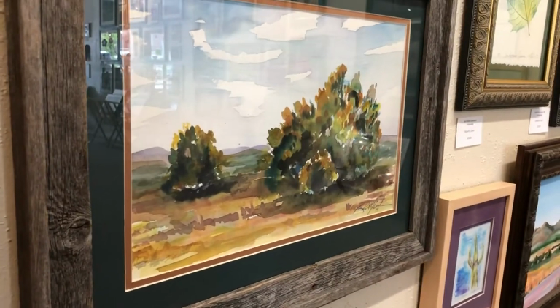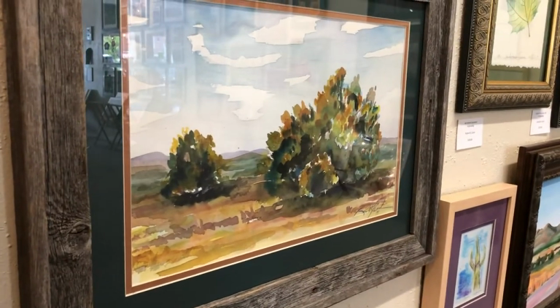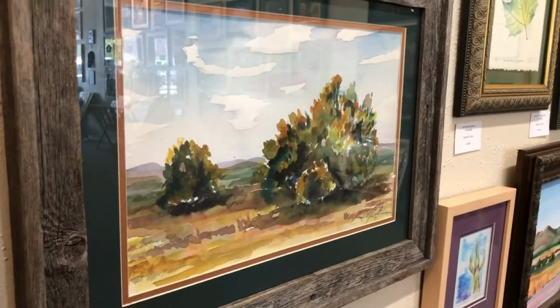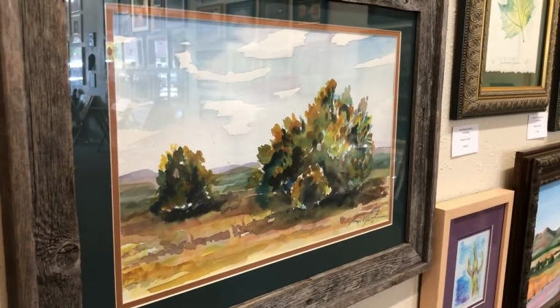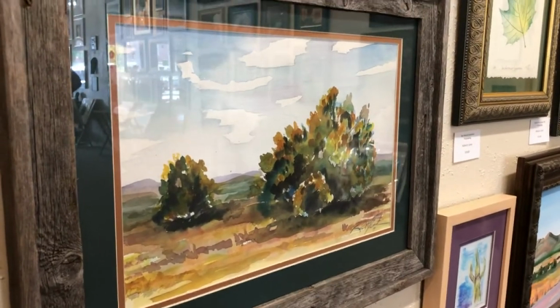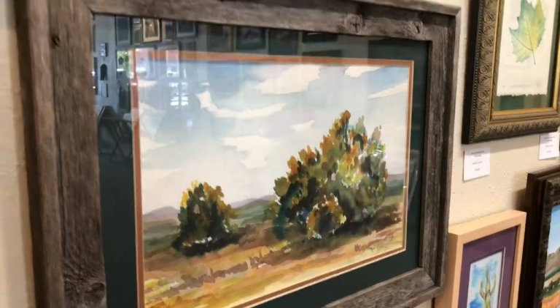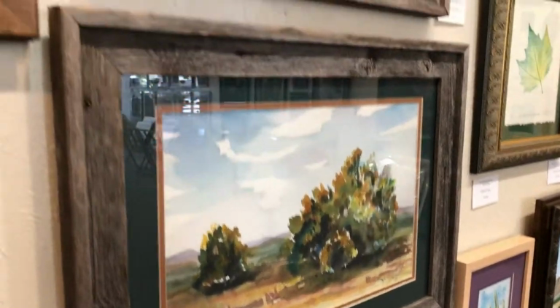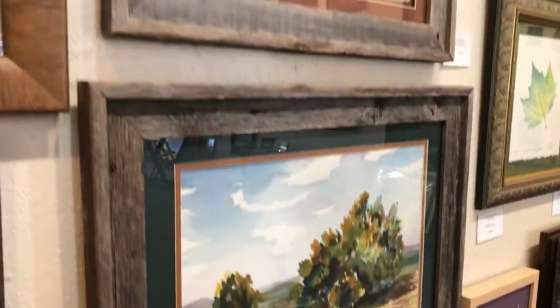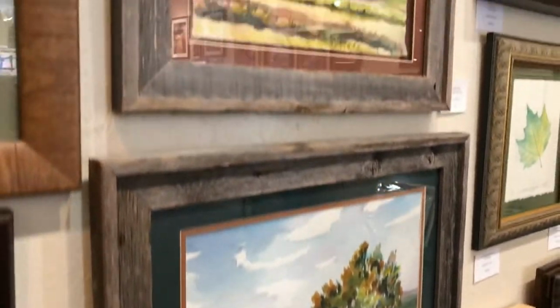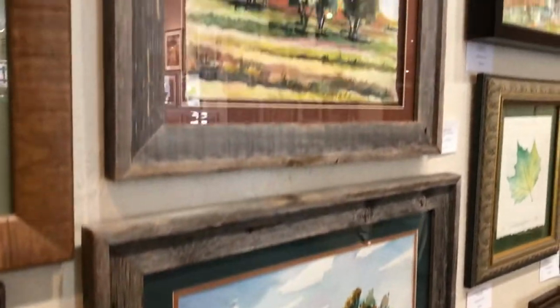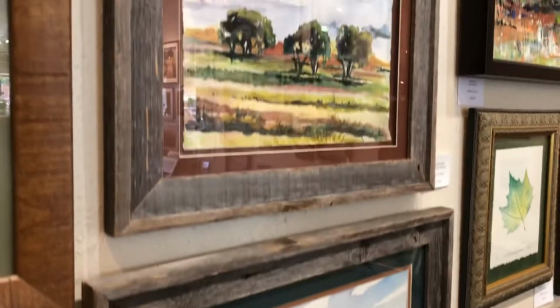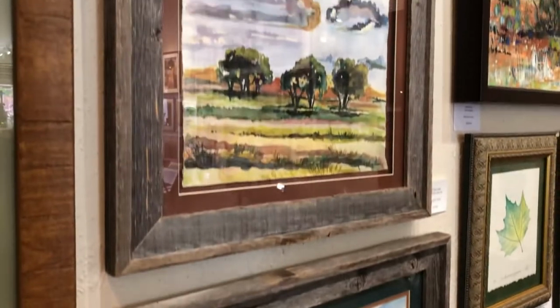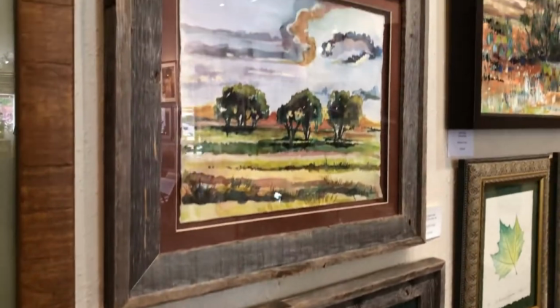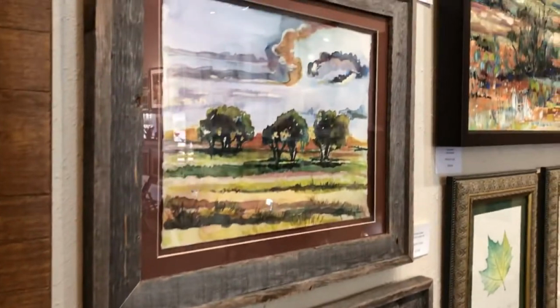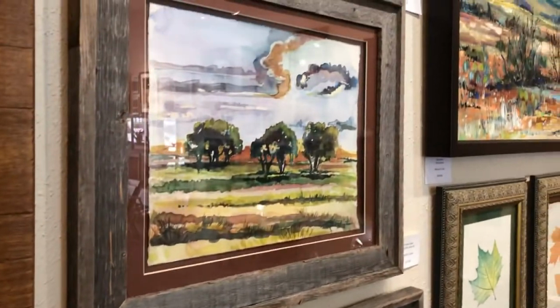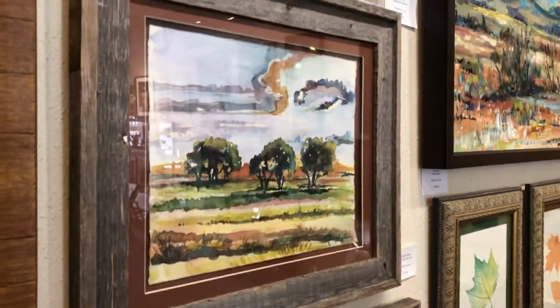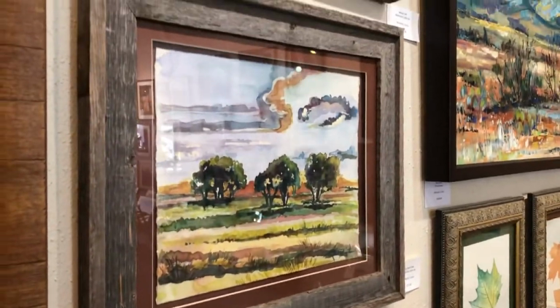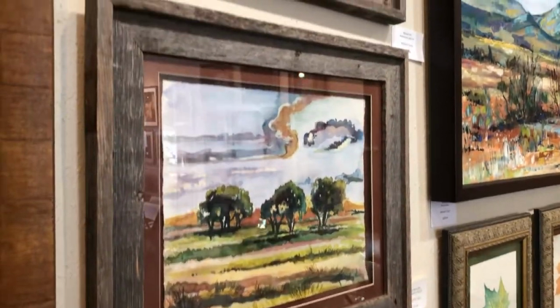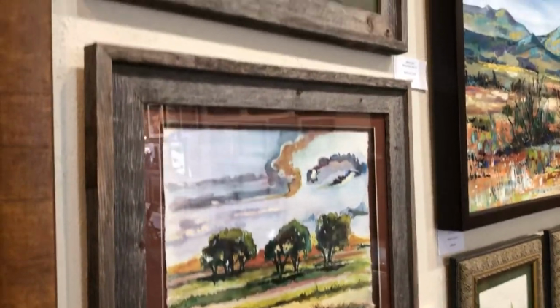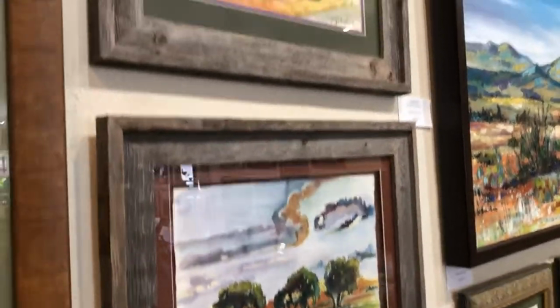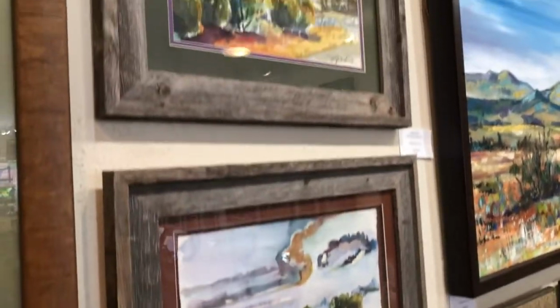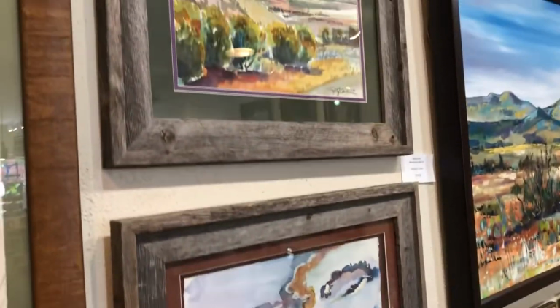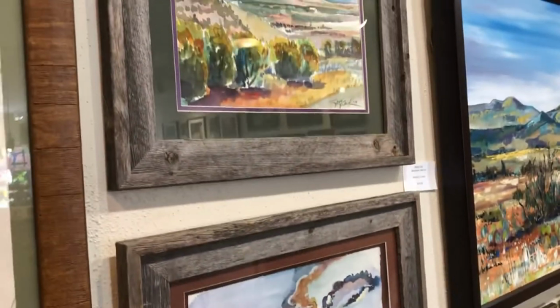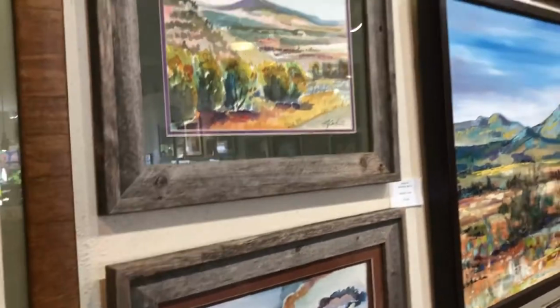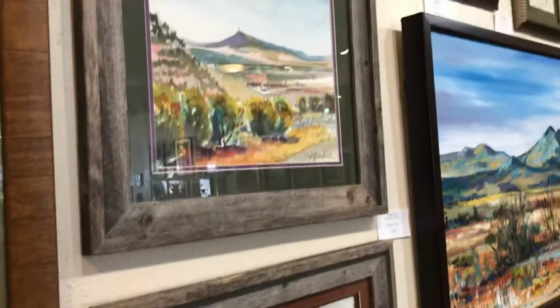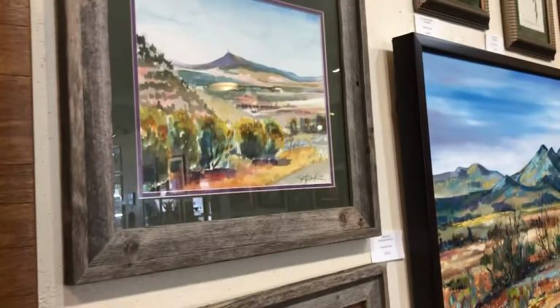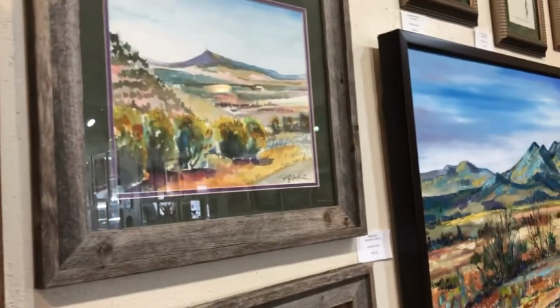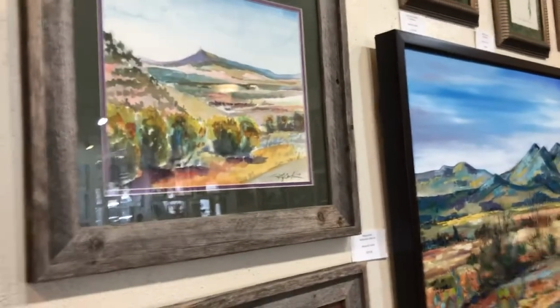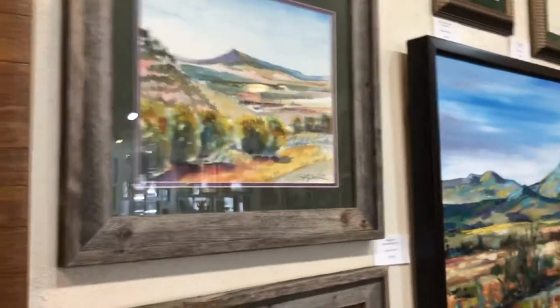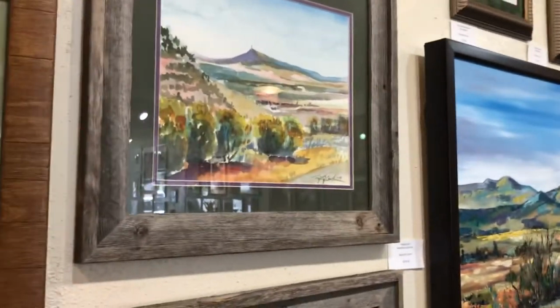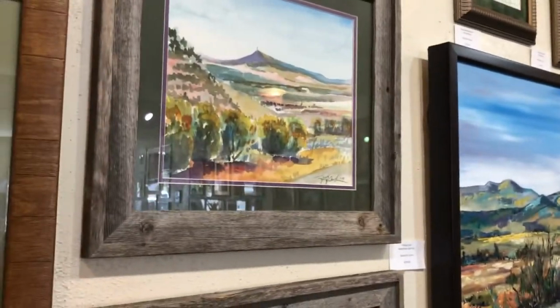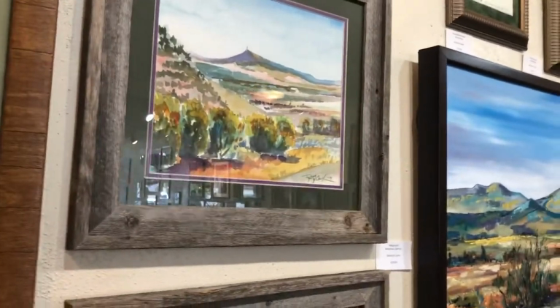The juniper is very interesting because there are many different species and they grow differently. Some of them are trimmed, and some of them have been scarred by fire.